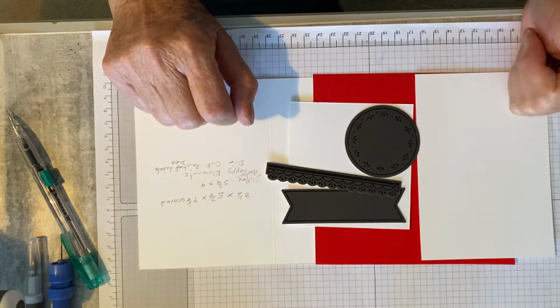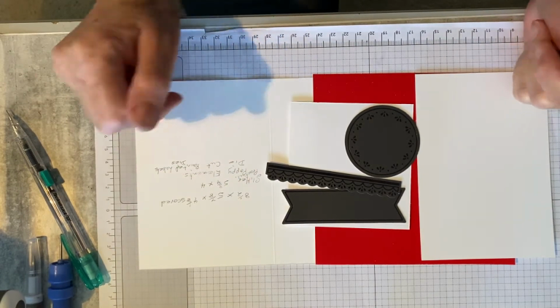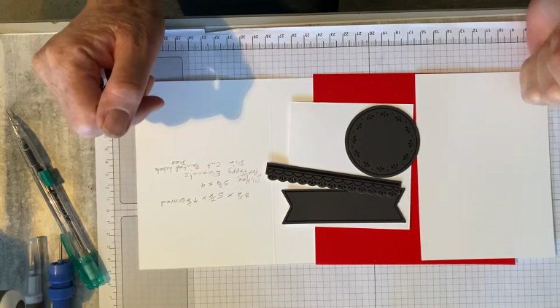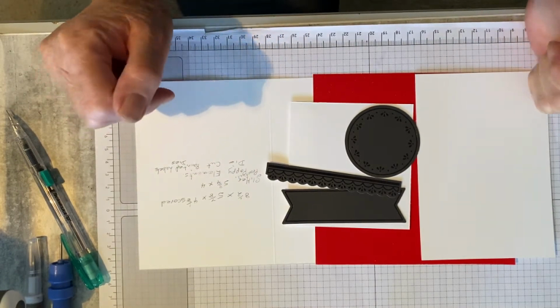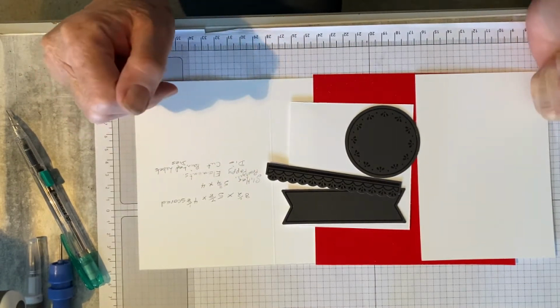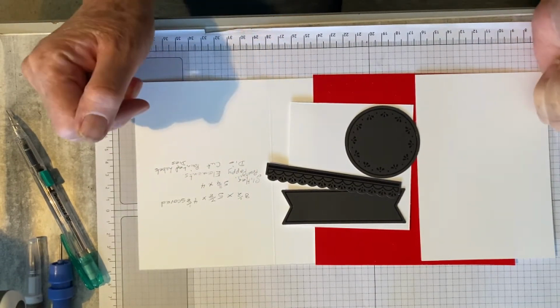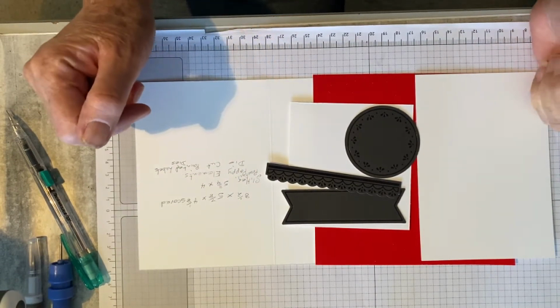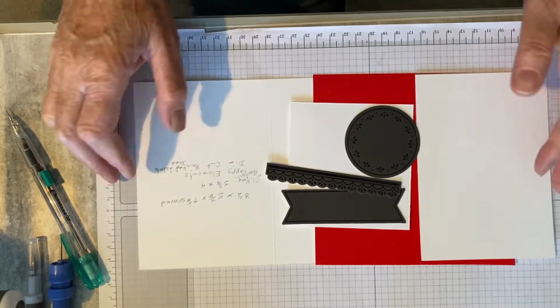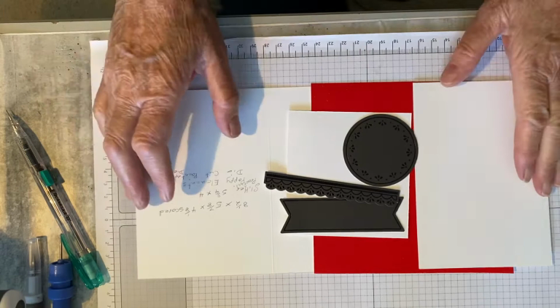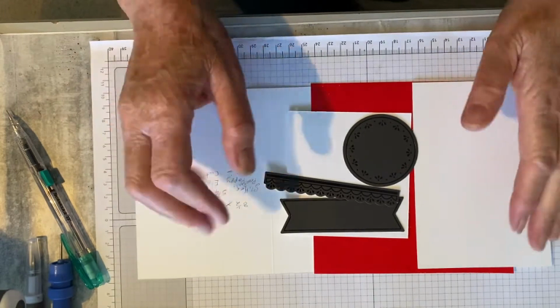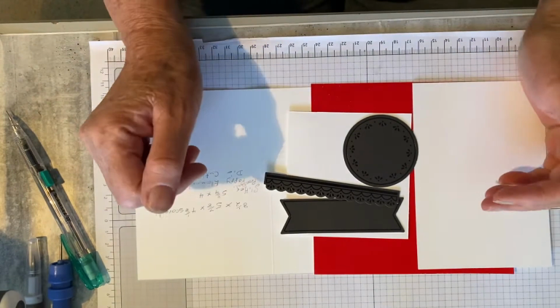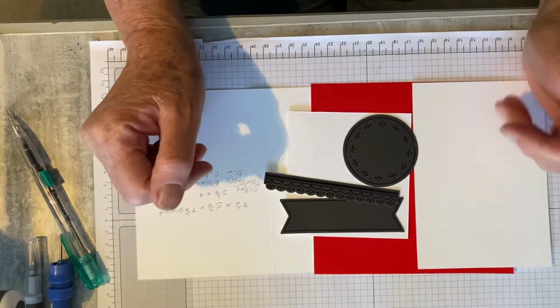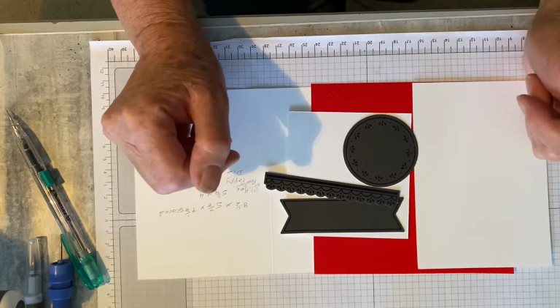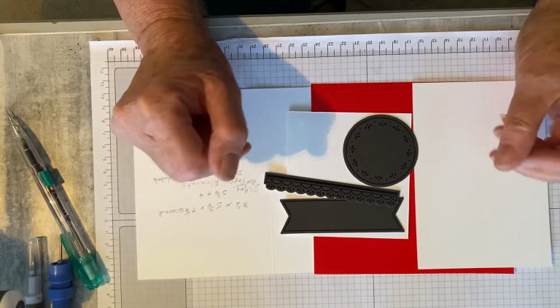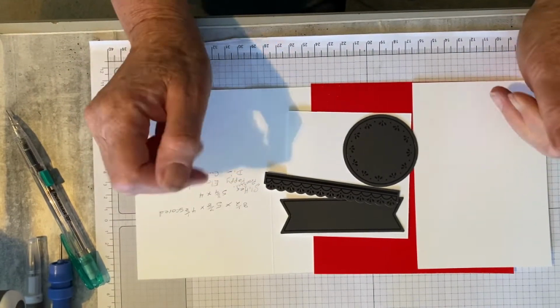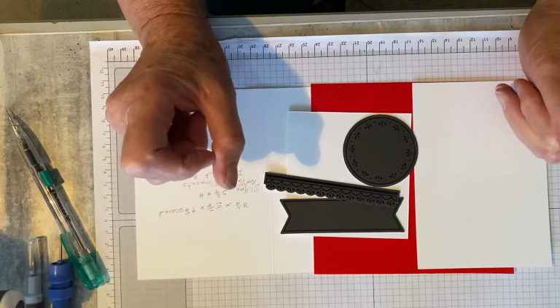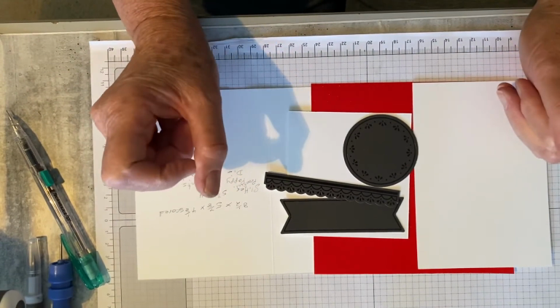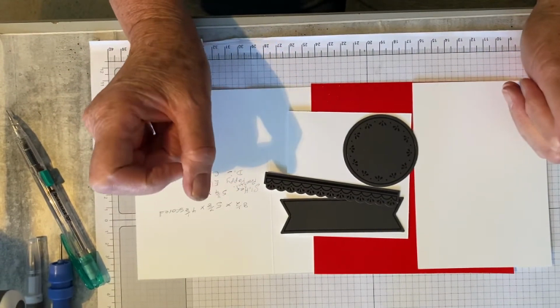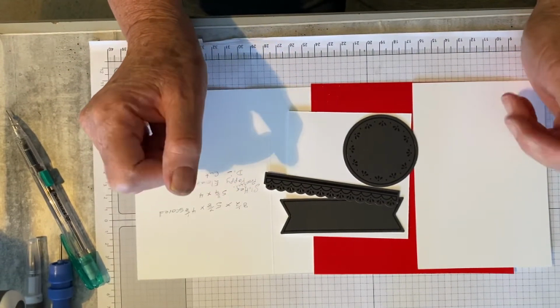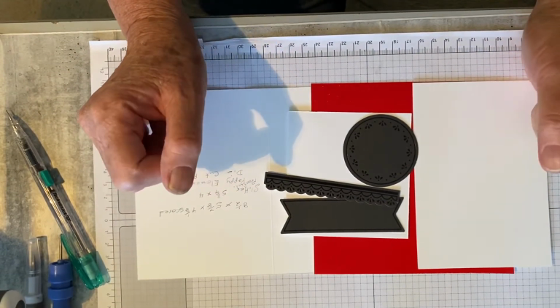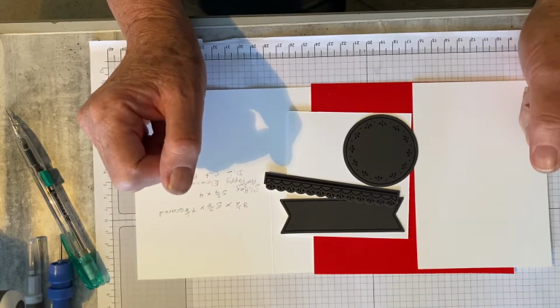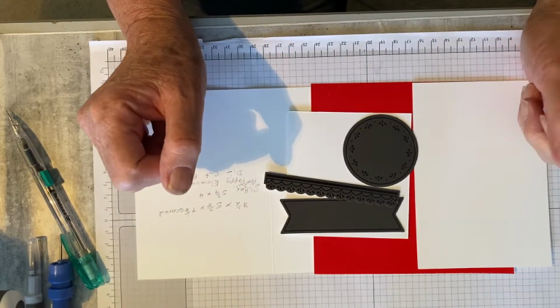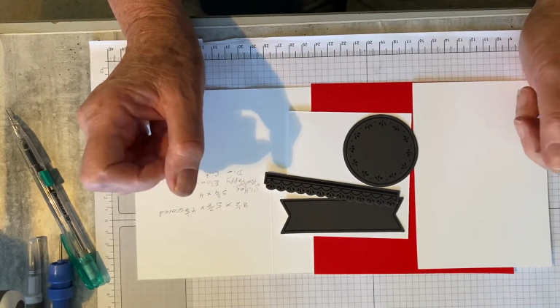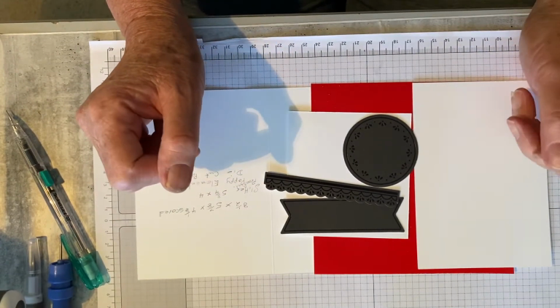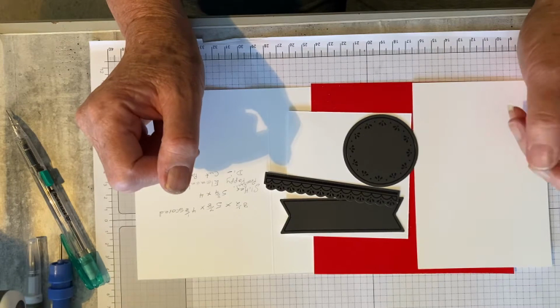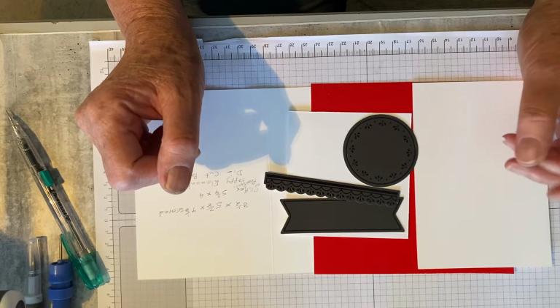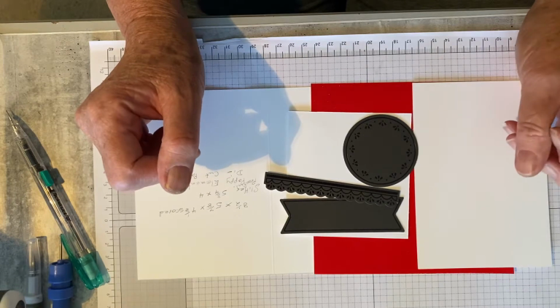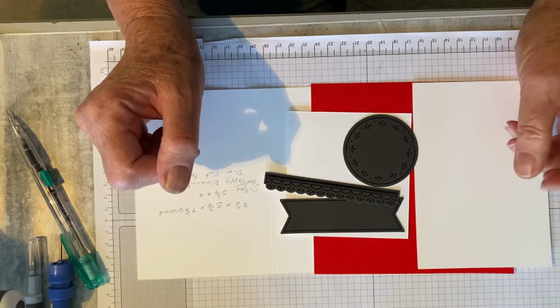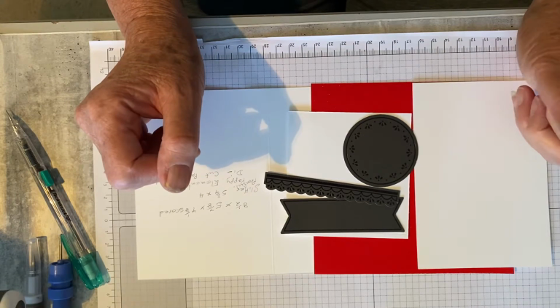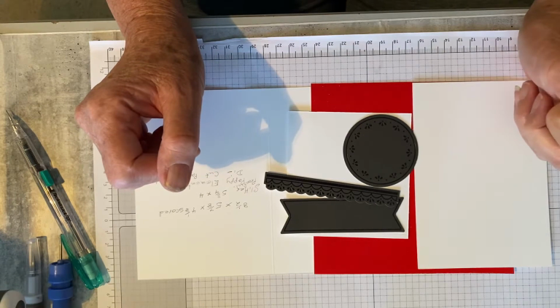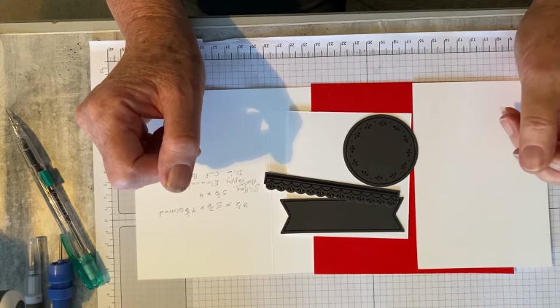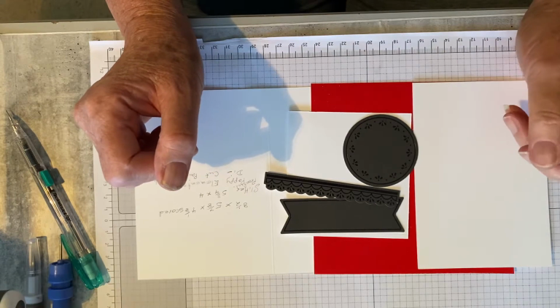Hello everyone. My name is Rosalie and I'm an independent Stamping Up demonstrator from New South Wales, Central West, Australia.